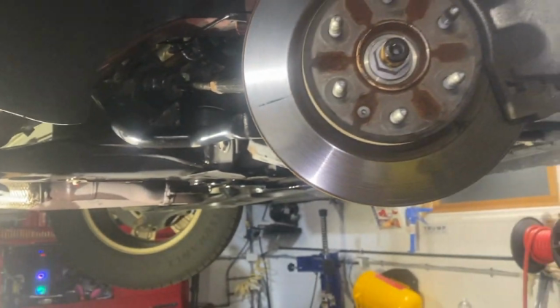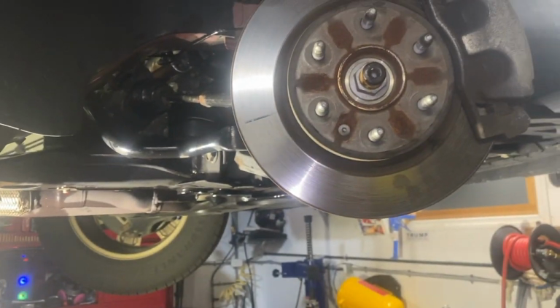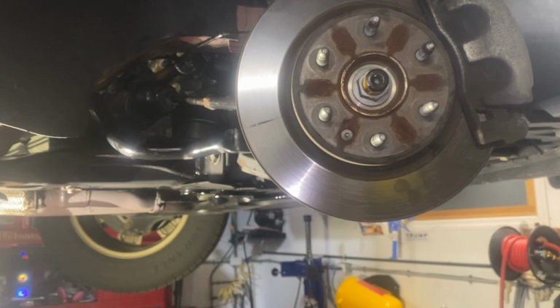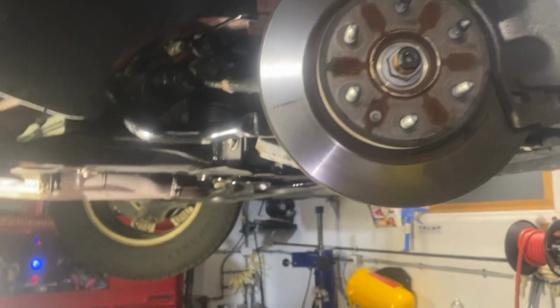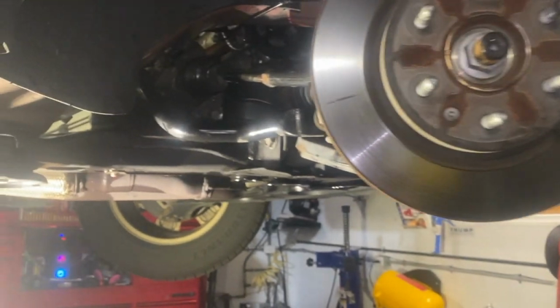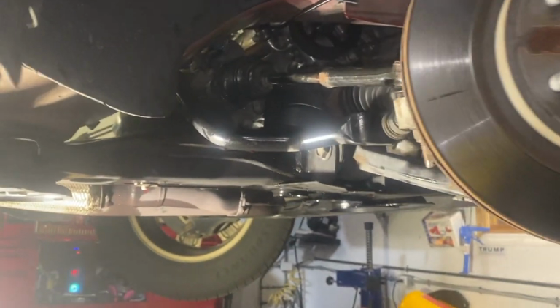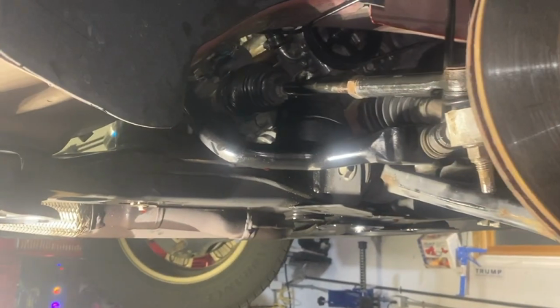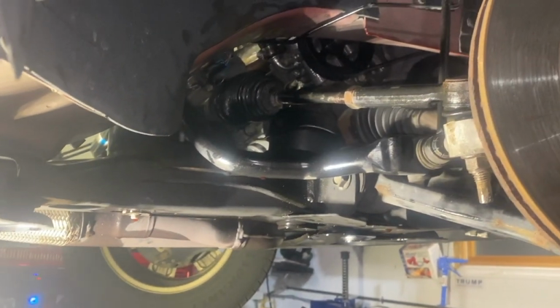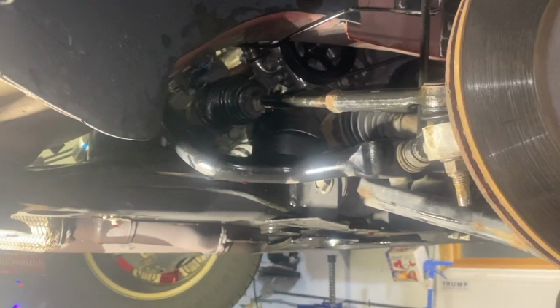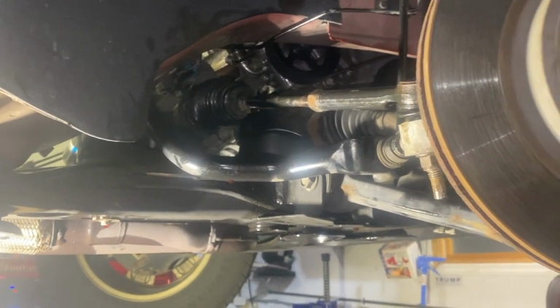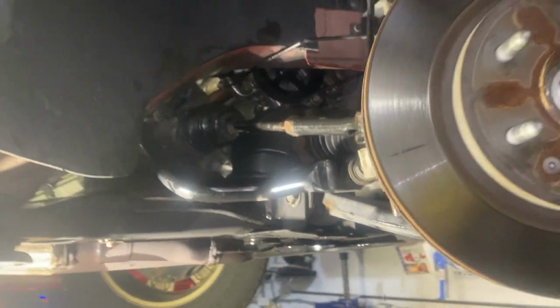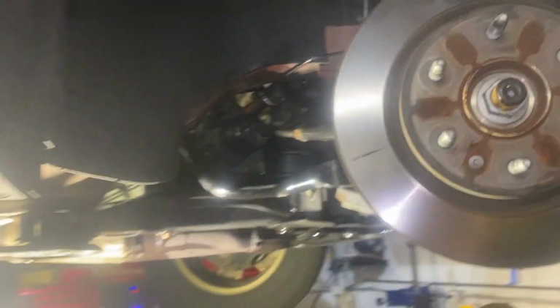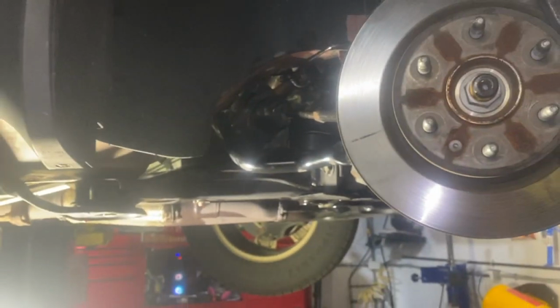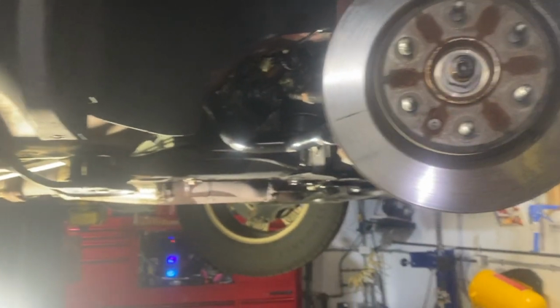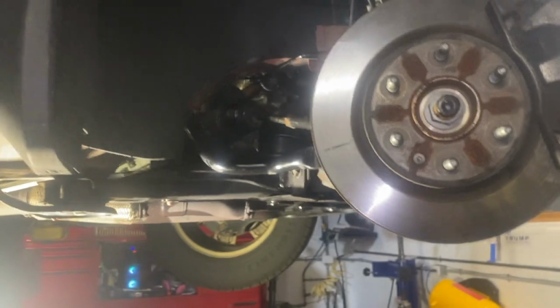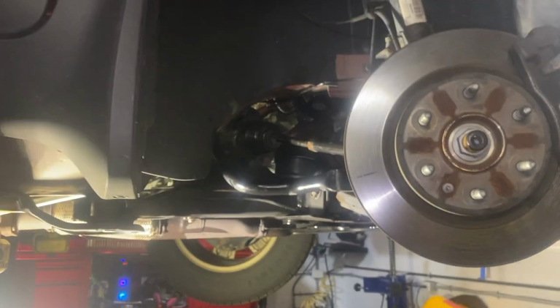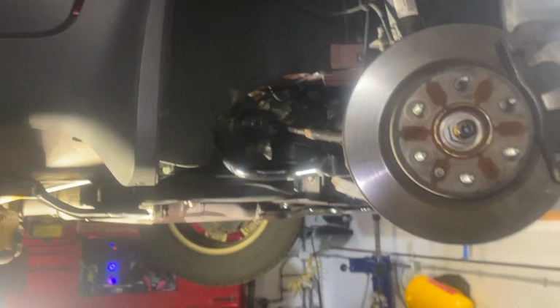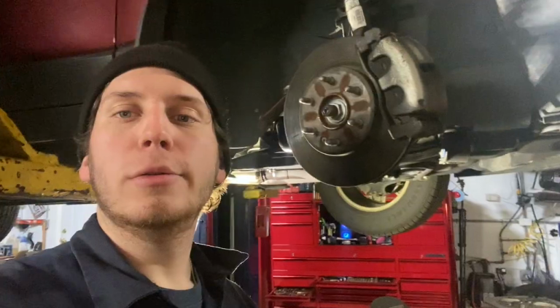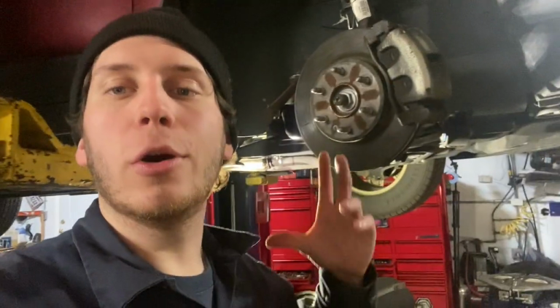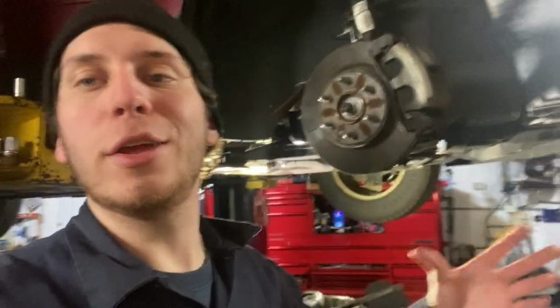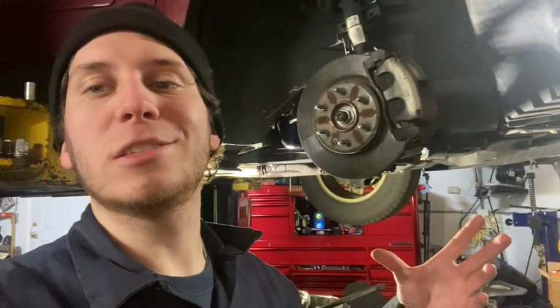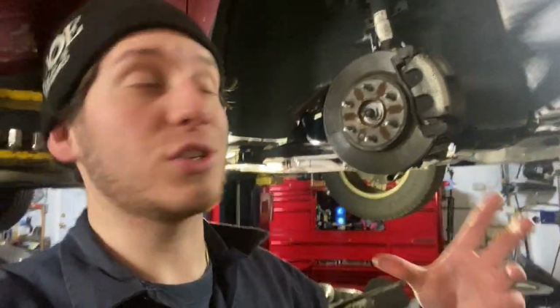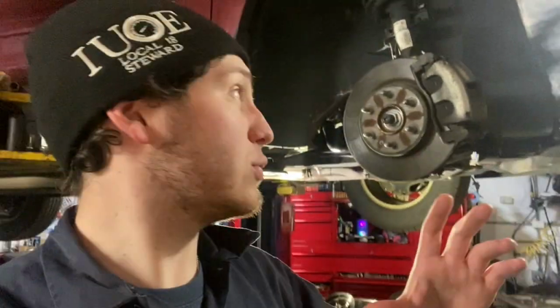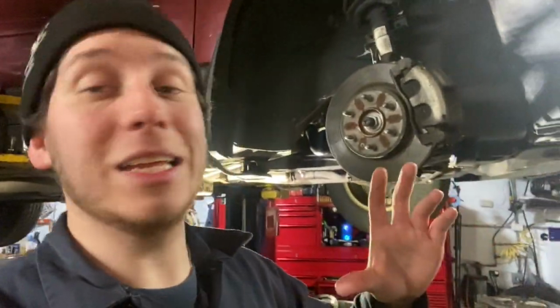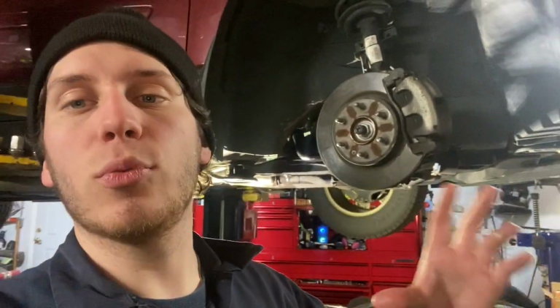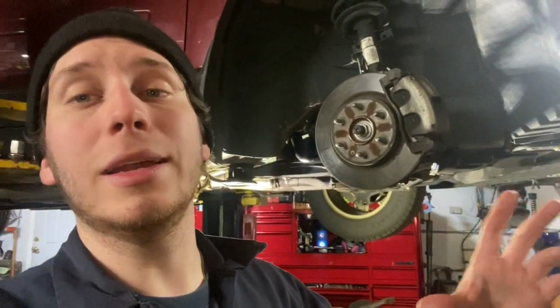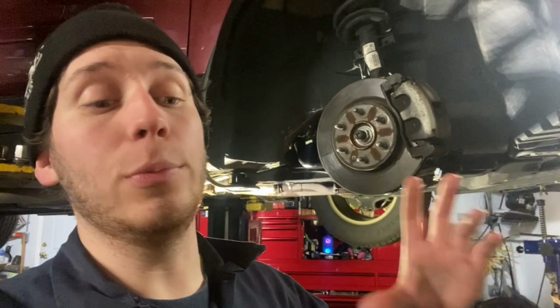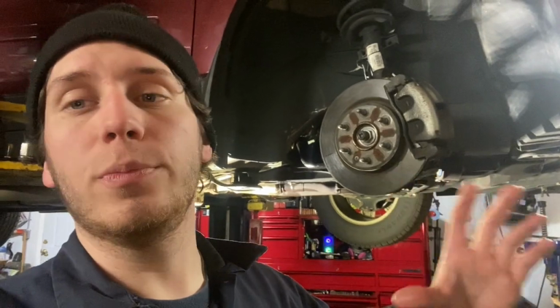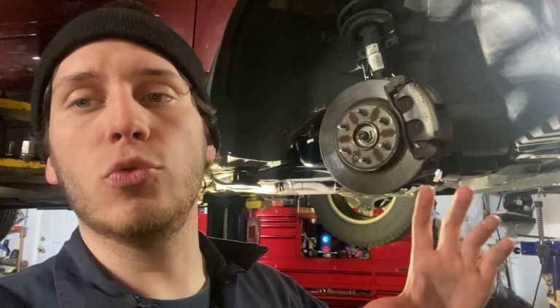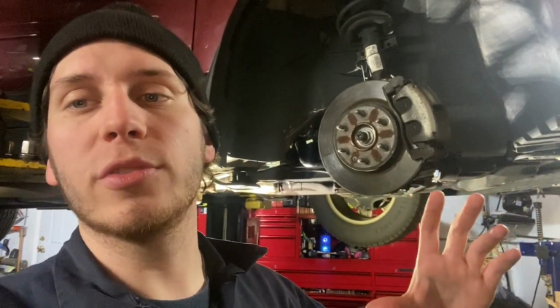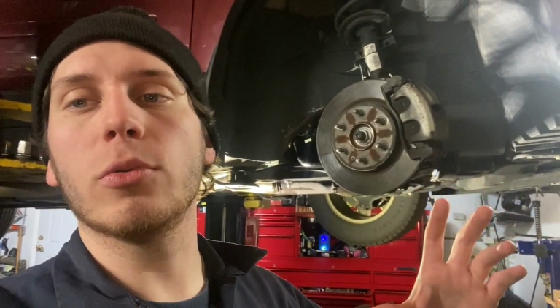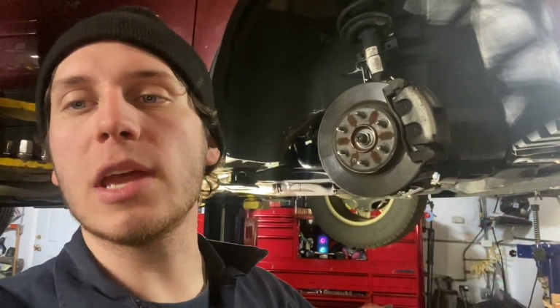This took me about an hour and a half. I'm going to go prime it and make sure there's no leaks. I'm sorry this was not an in-depth one — I really would have struggled with the camera work there.